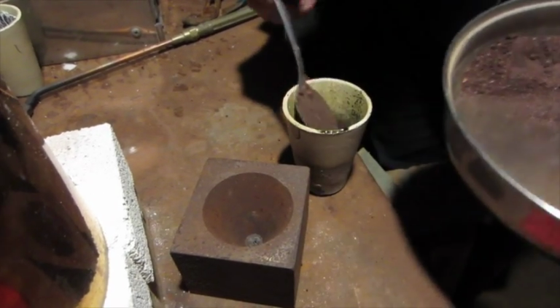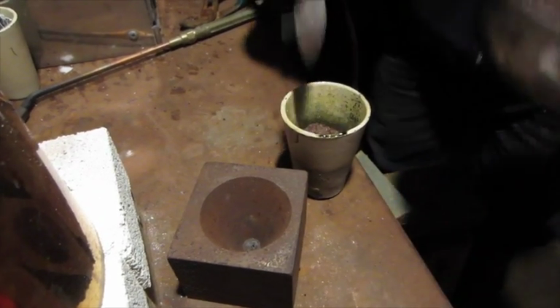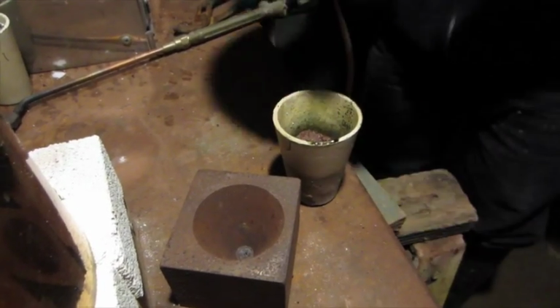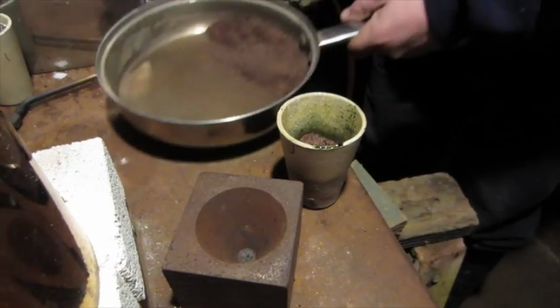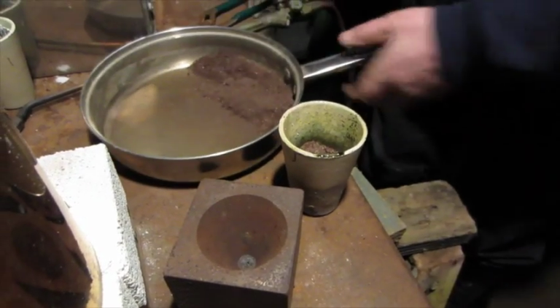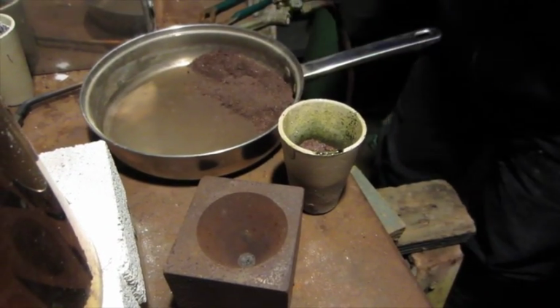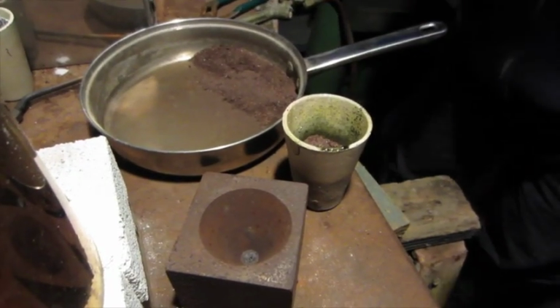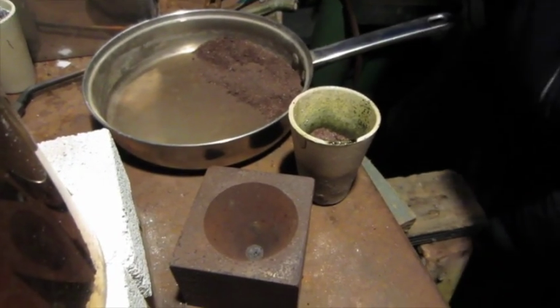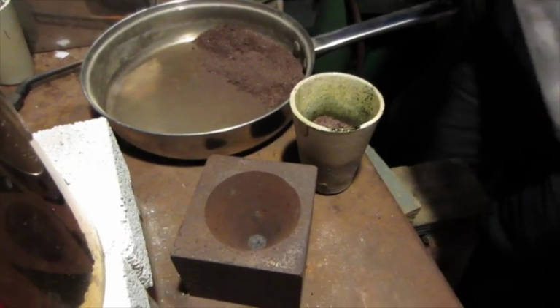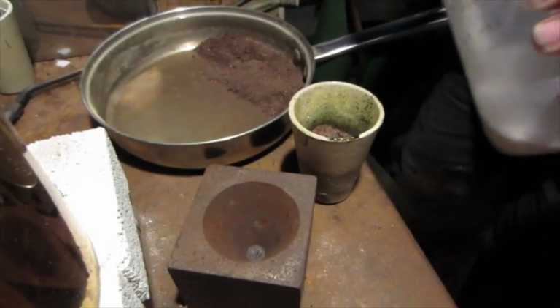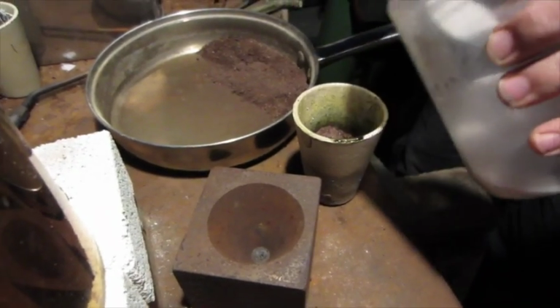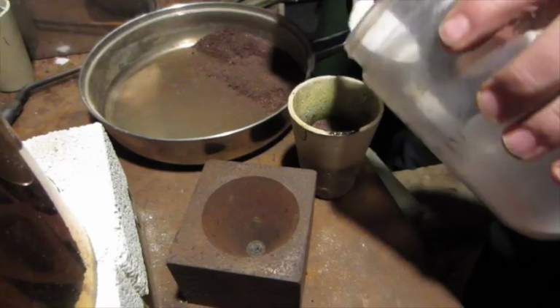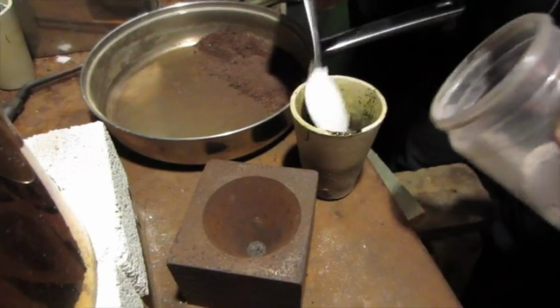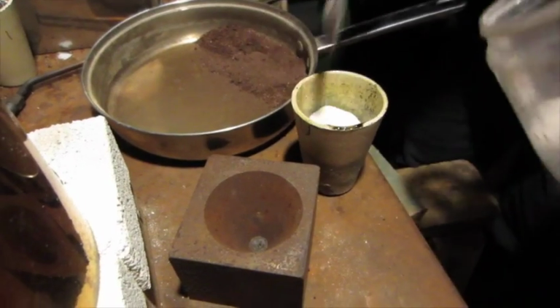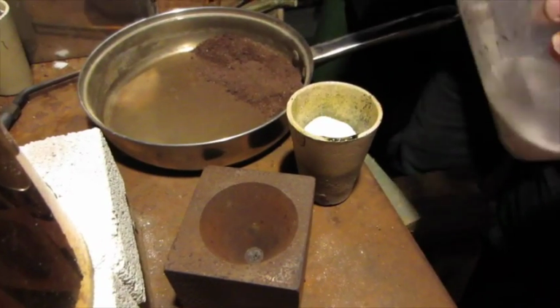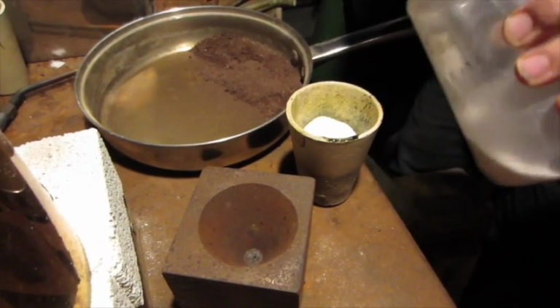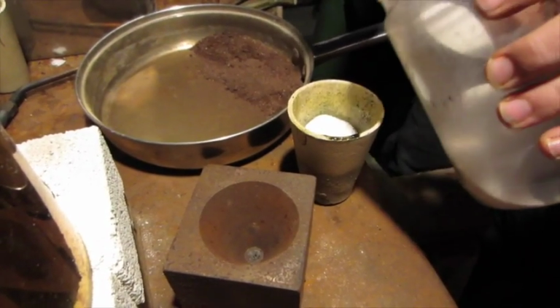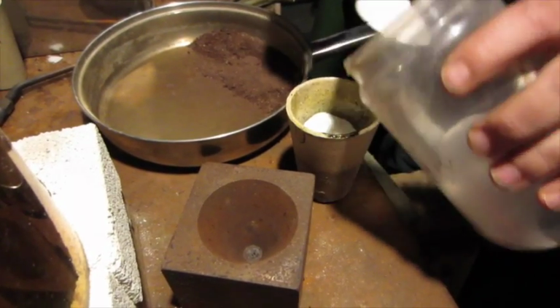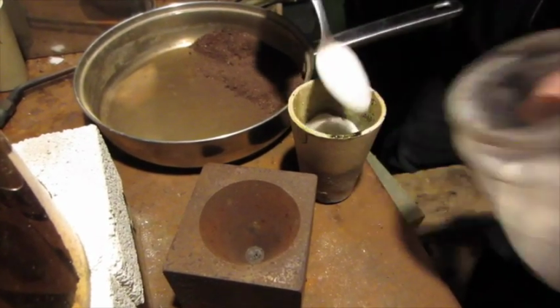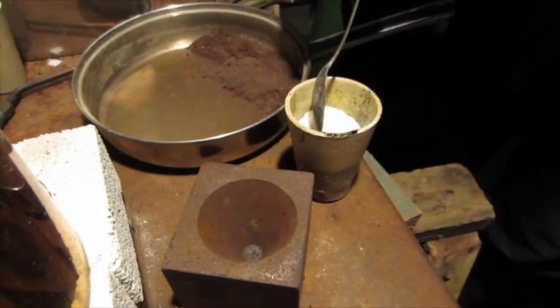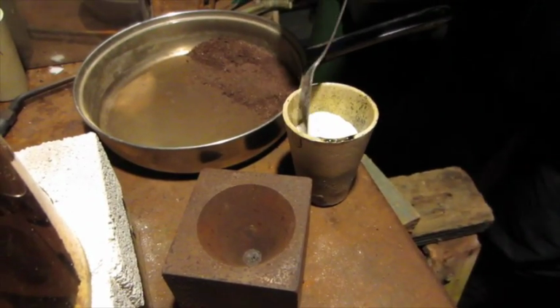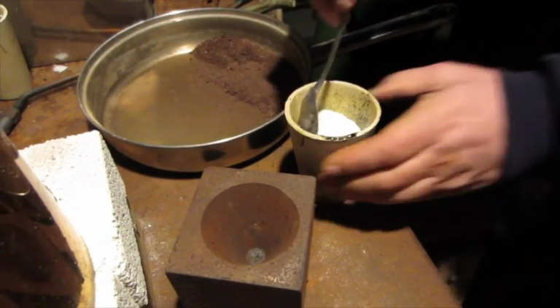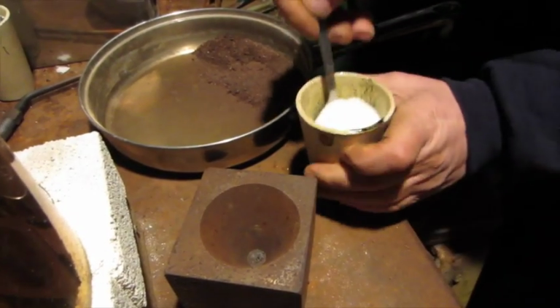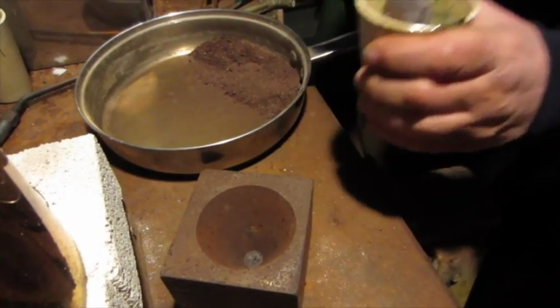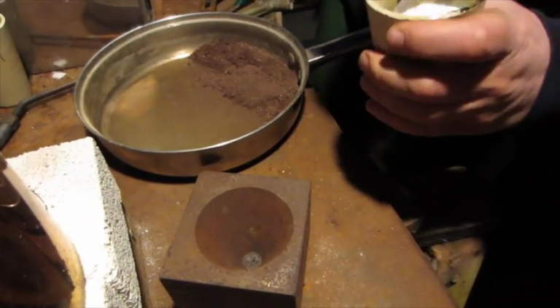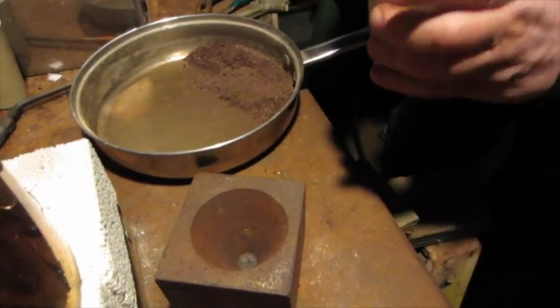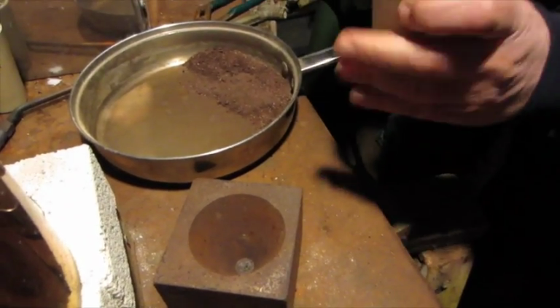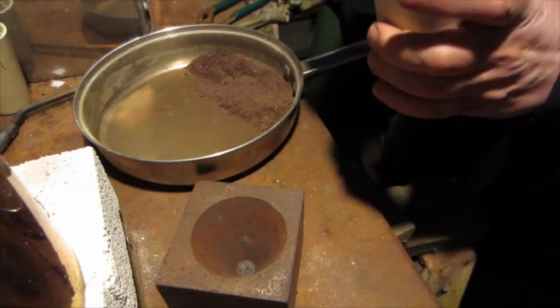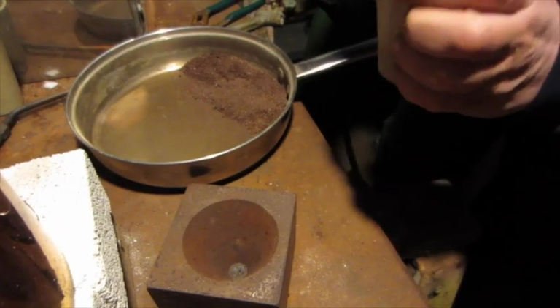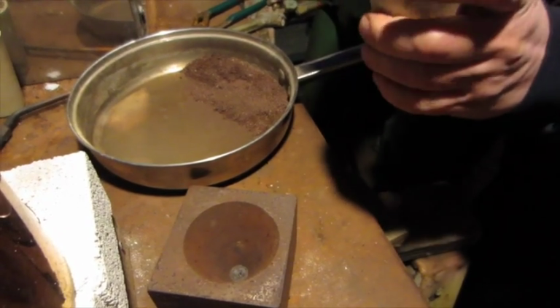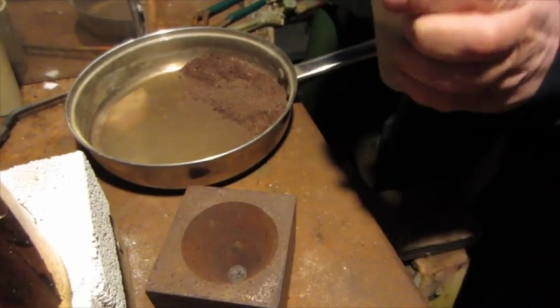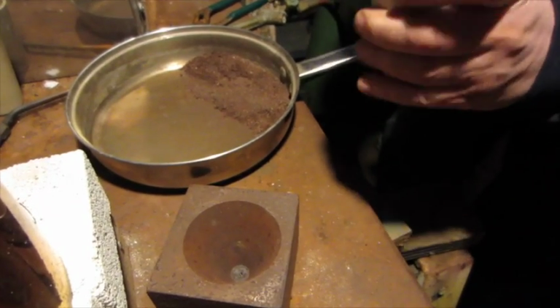Pop, pop, fizz, fizz — hoping to get that effect. That's exactly right. So that's the flux there. Just a little extra bicarb for a little extra life.